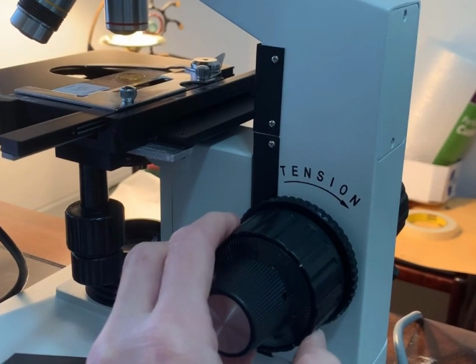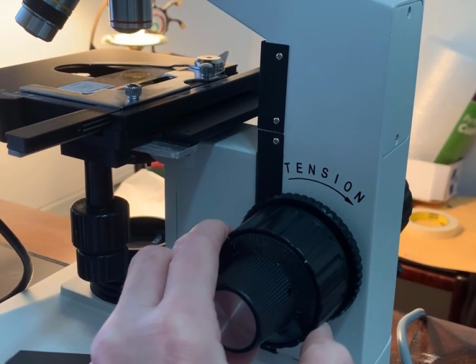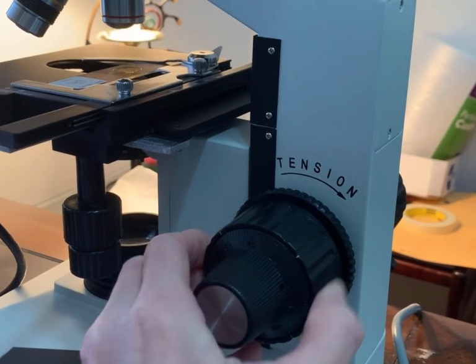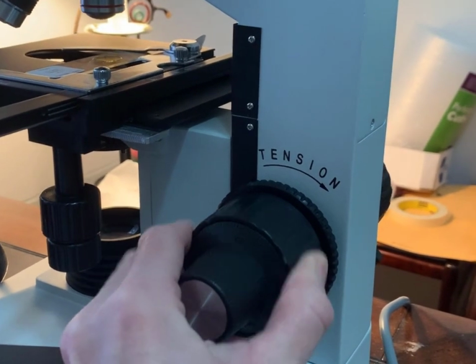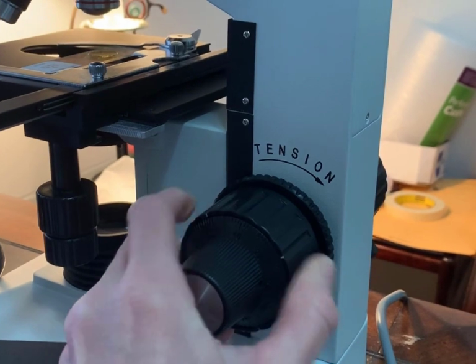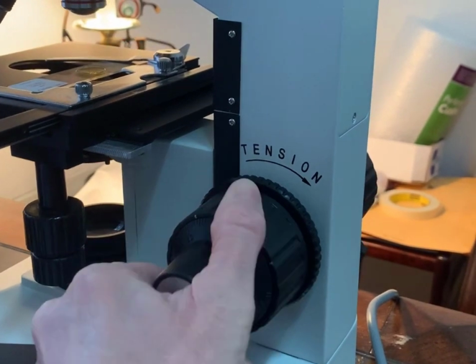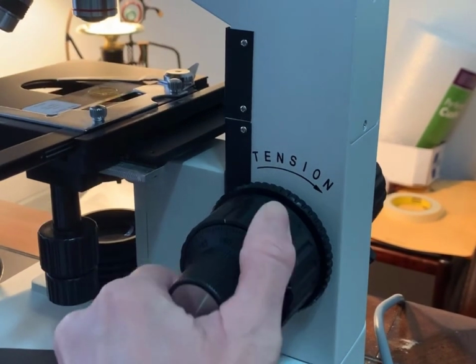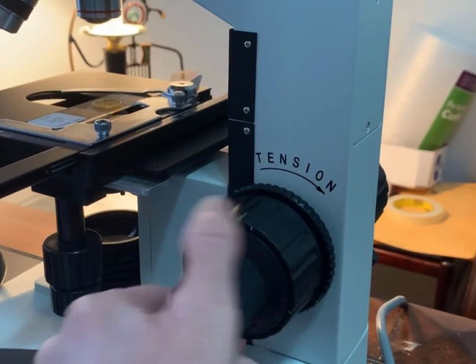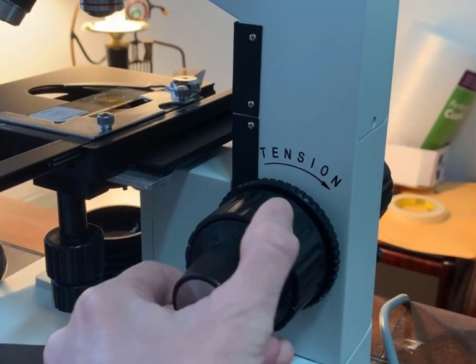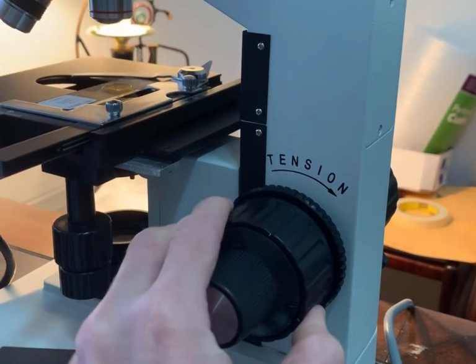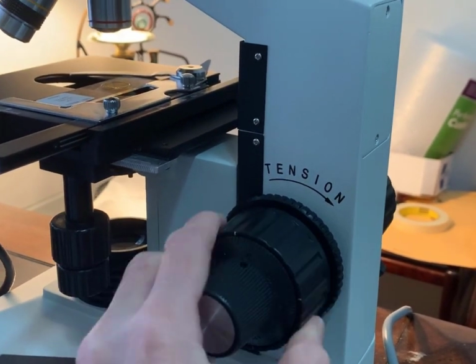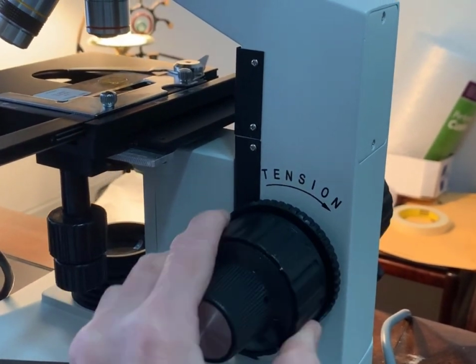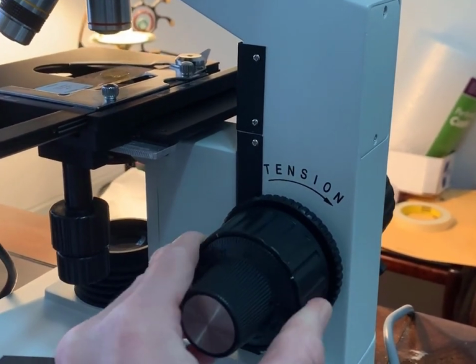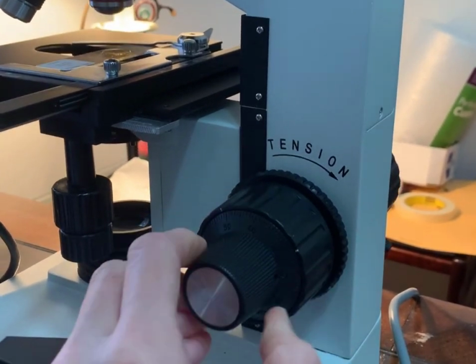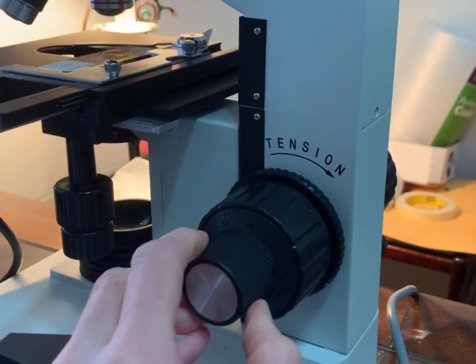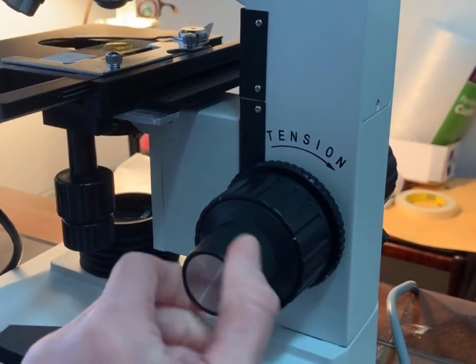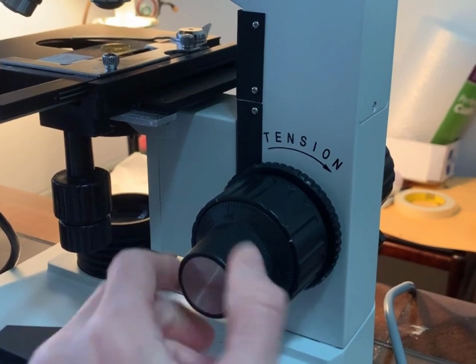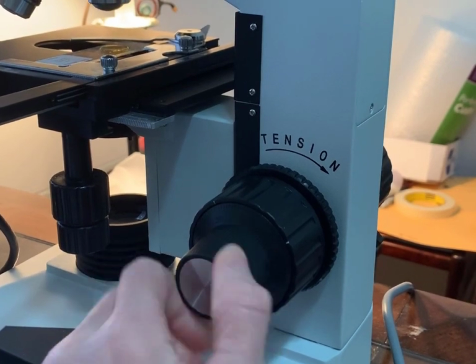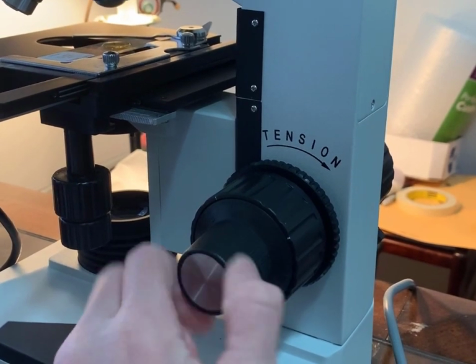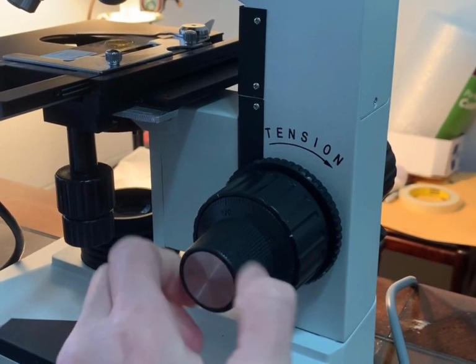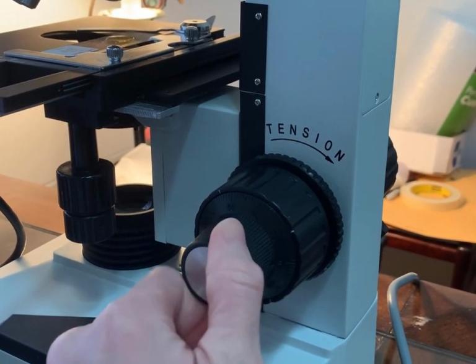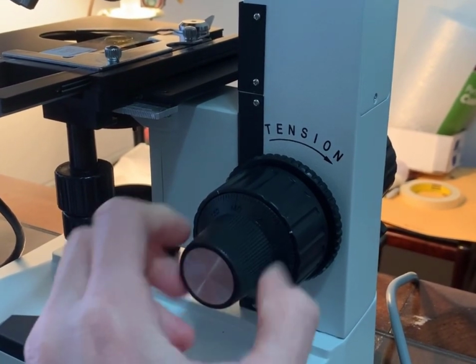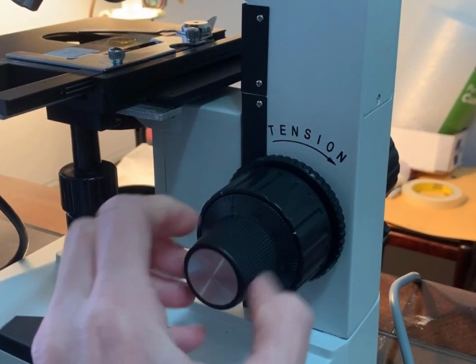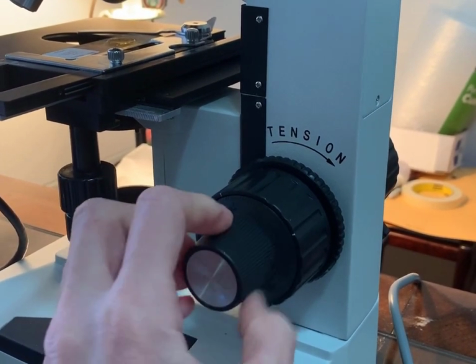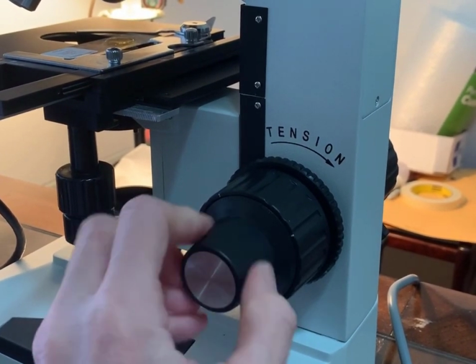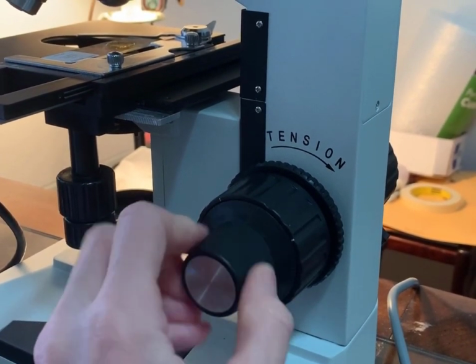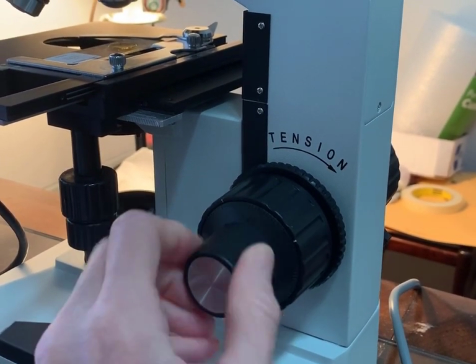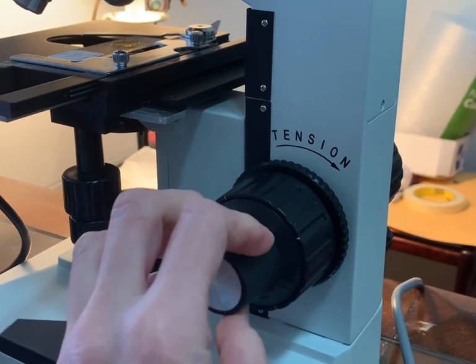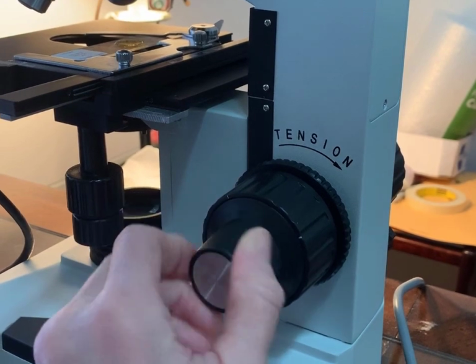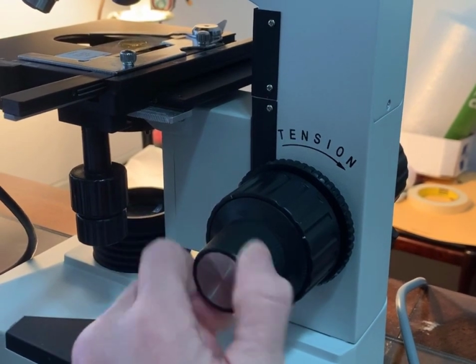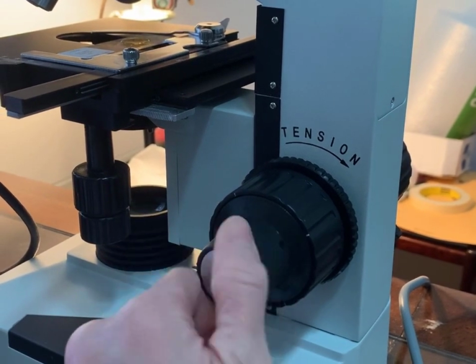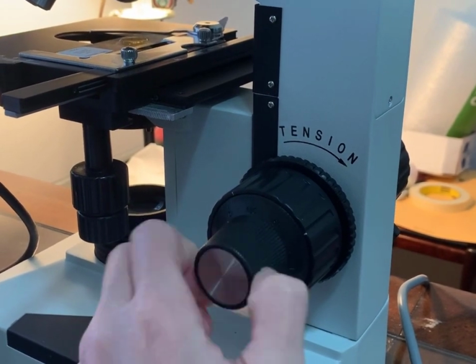Here we can see the coarse focus moving the stage in large increments, and here we can see the fine focus moving the stage in very small increments towards or away from the objective lens.